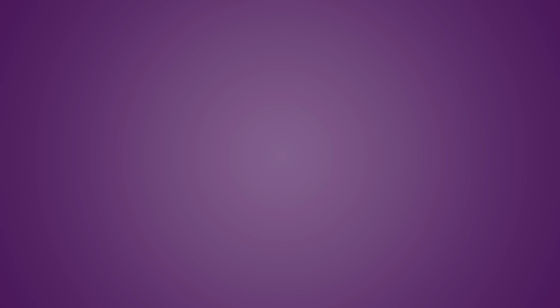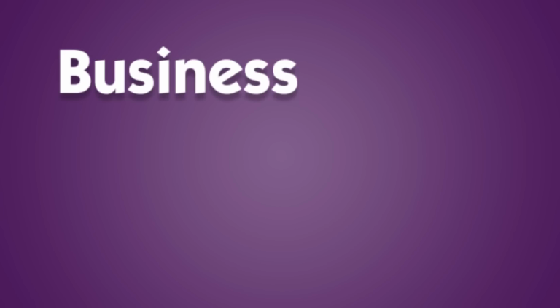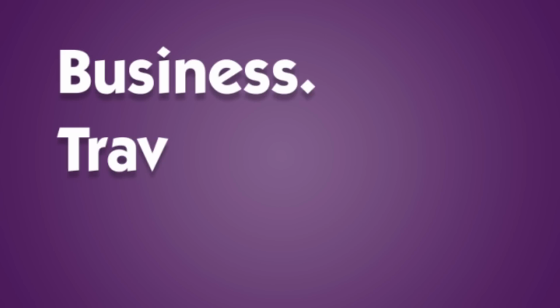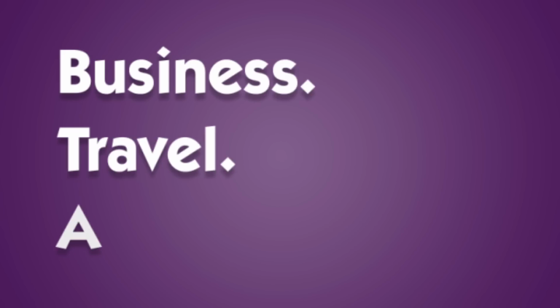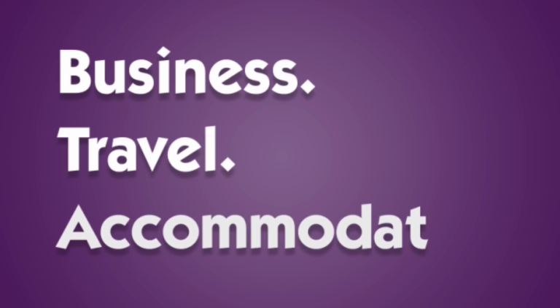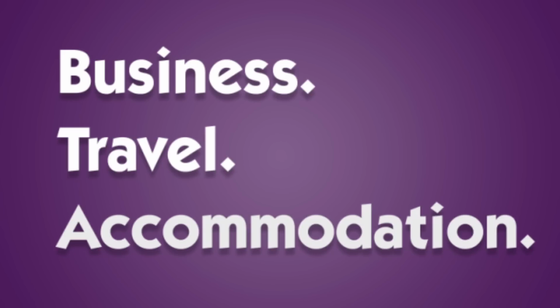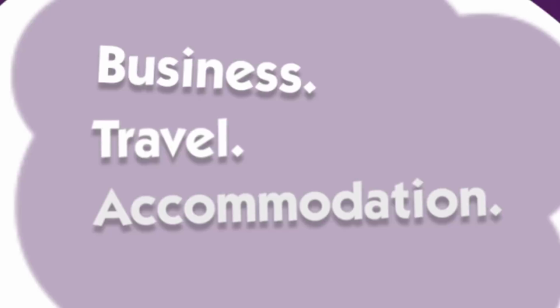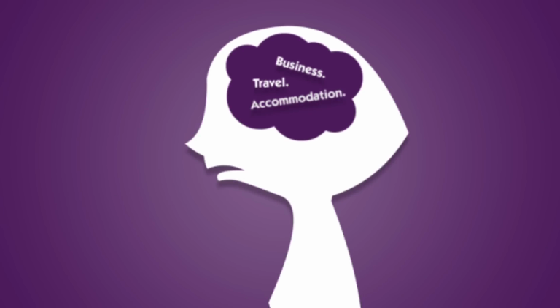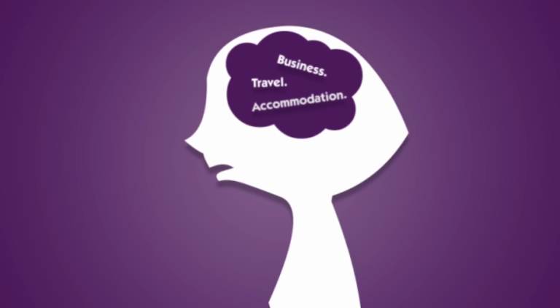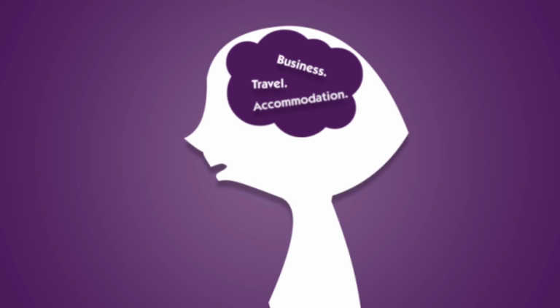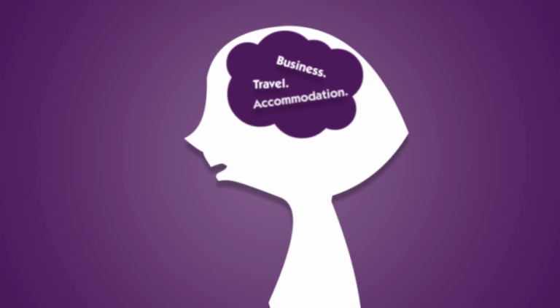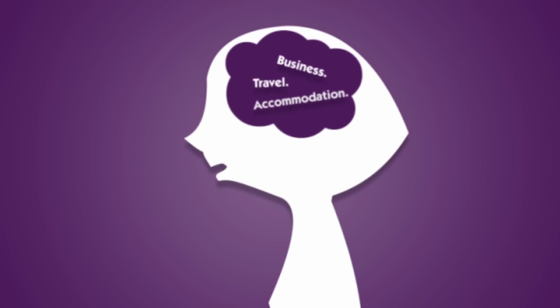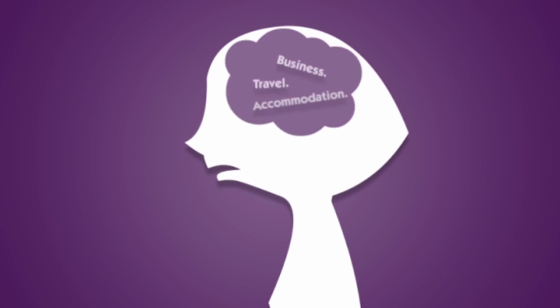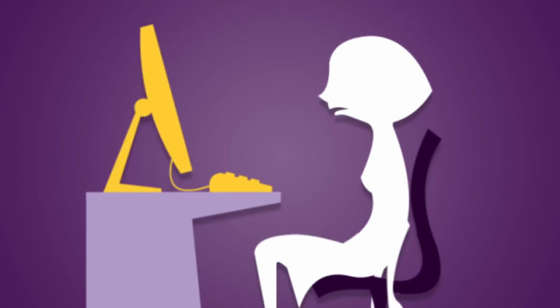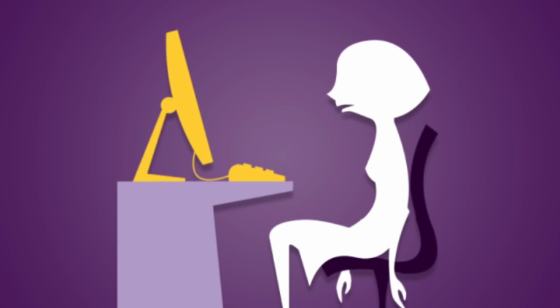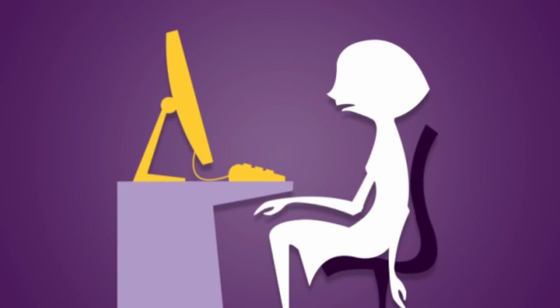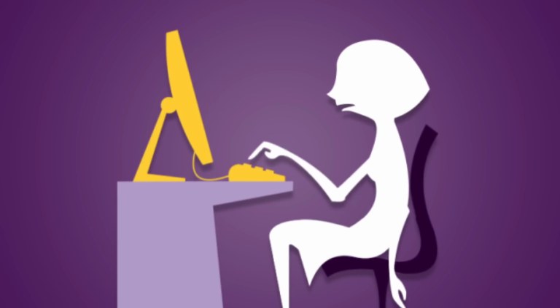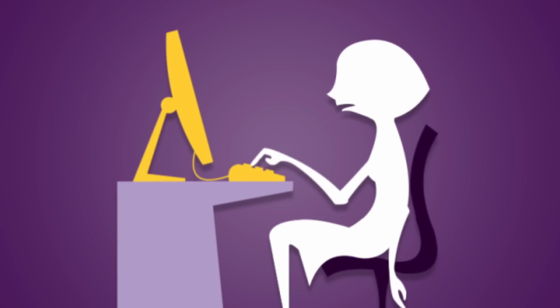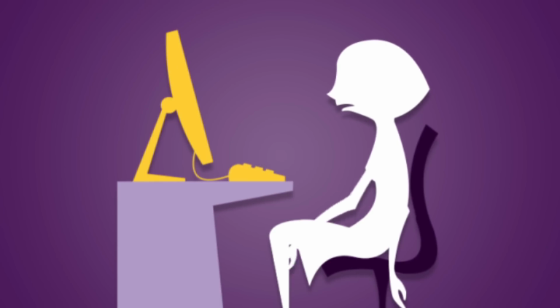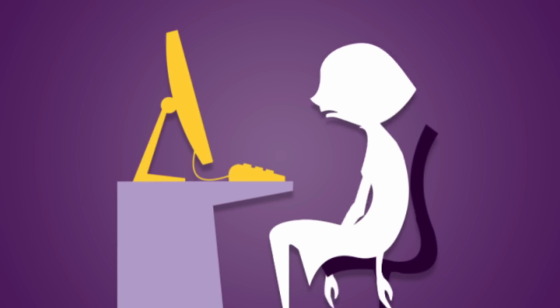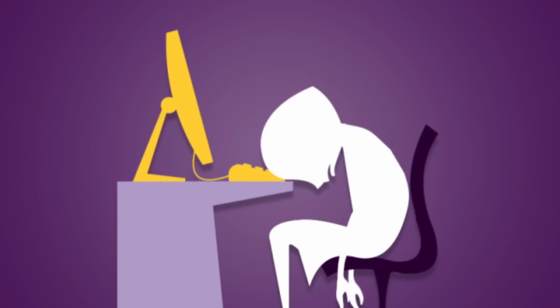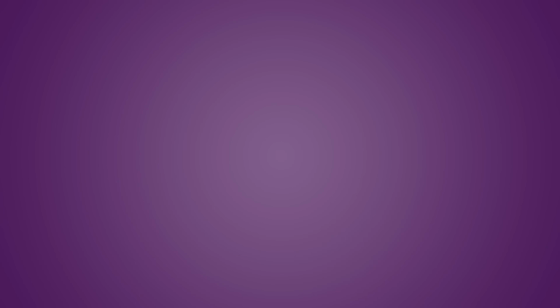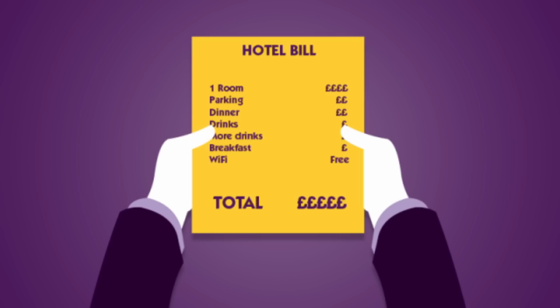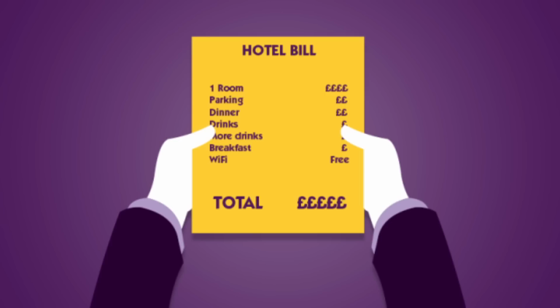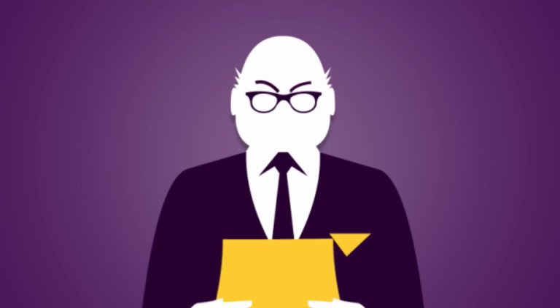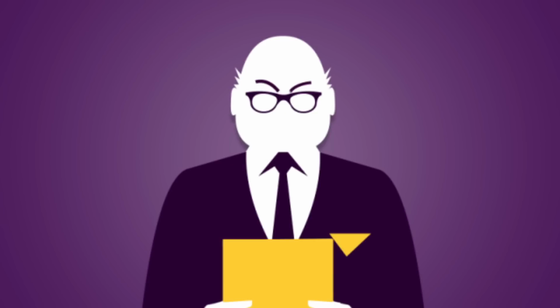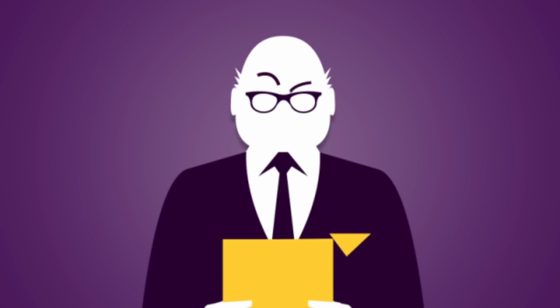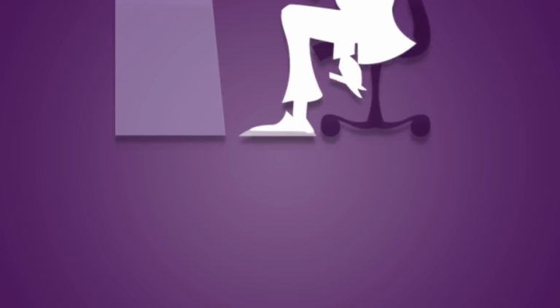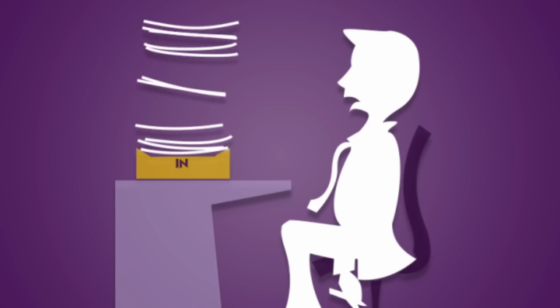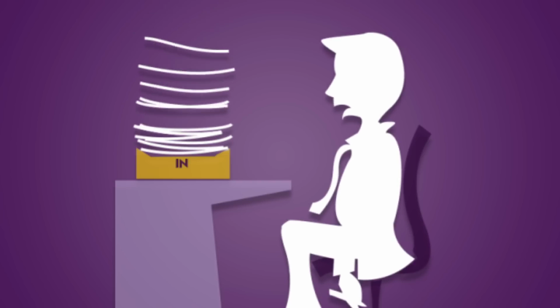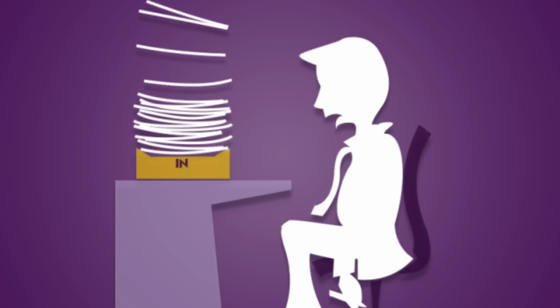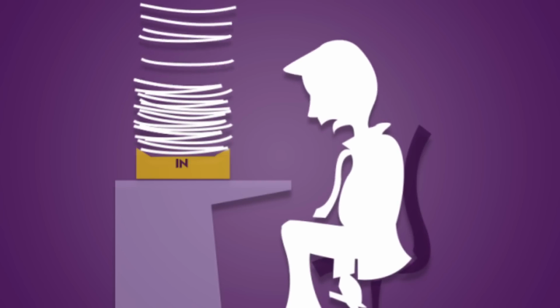Business travel accommodation. Three words that form a bit of a dreary cloud in most people's minds. Arranging it is not much fun. Paying for it's not what you call exciting. And no one likes doing expenses.